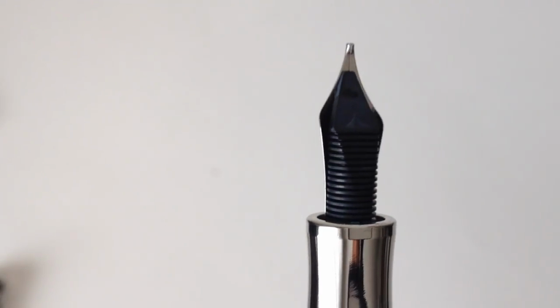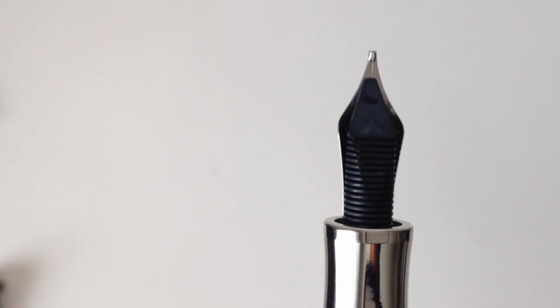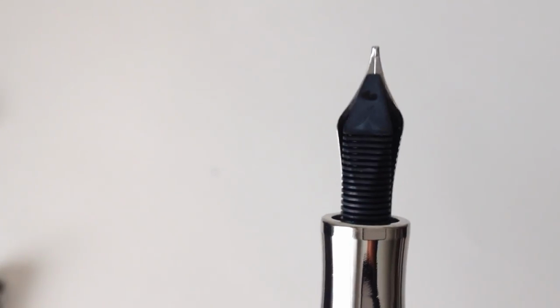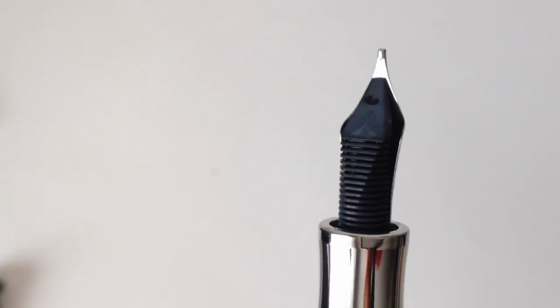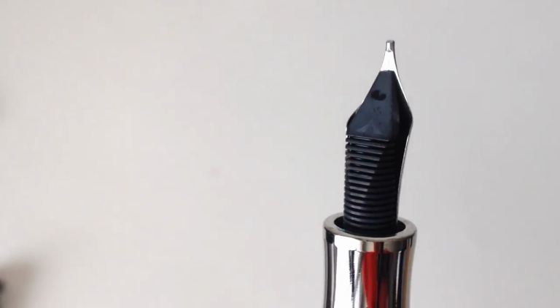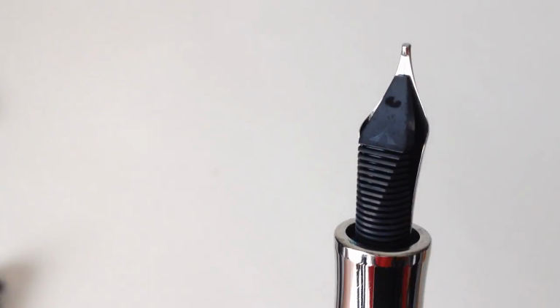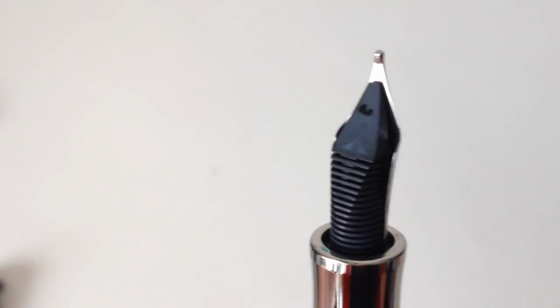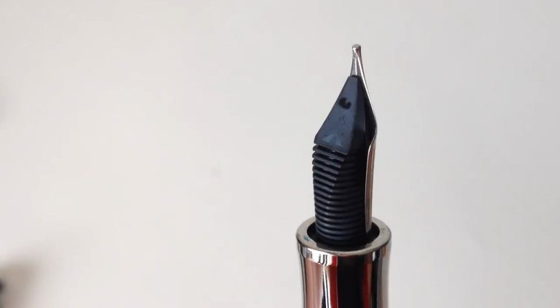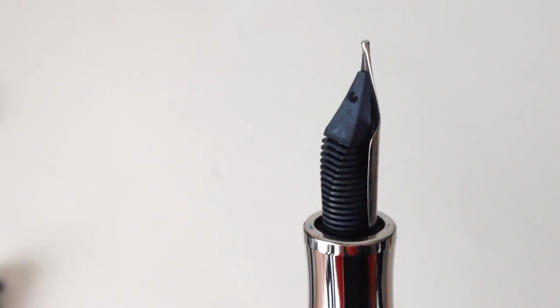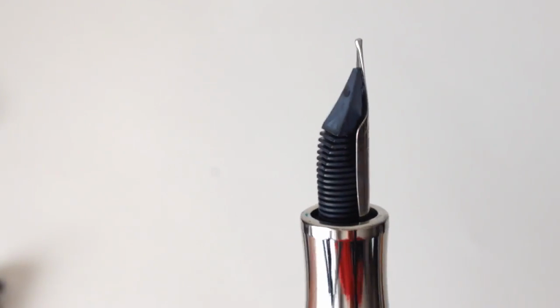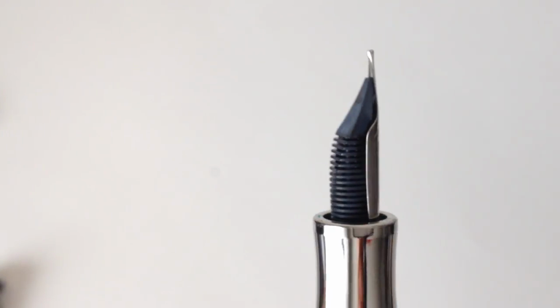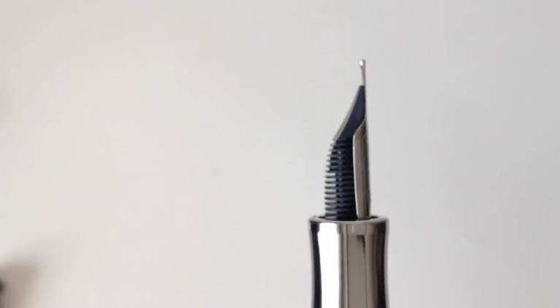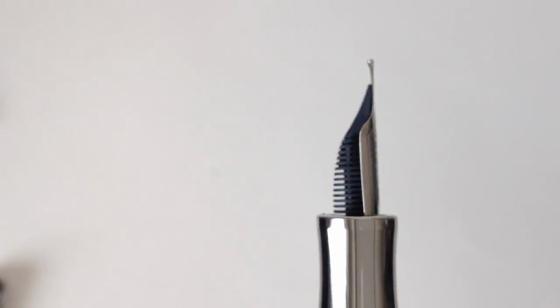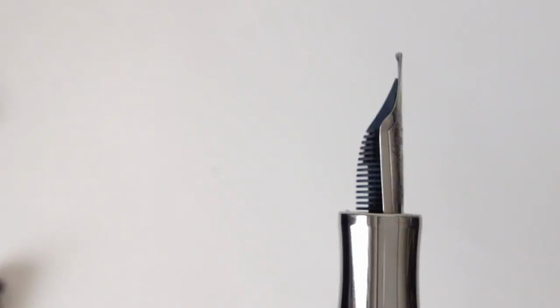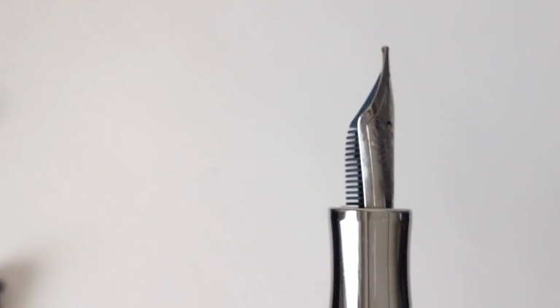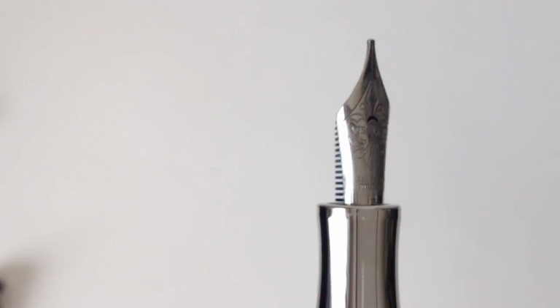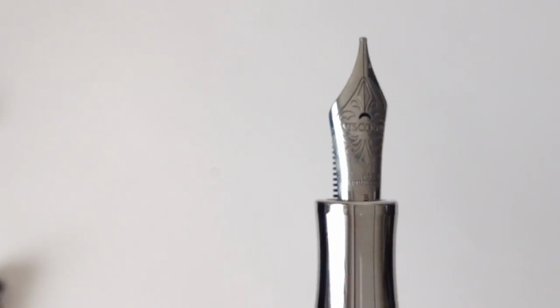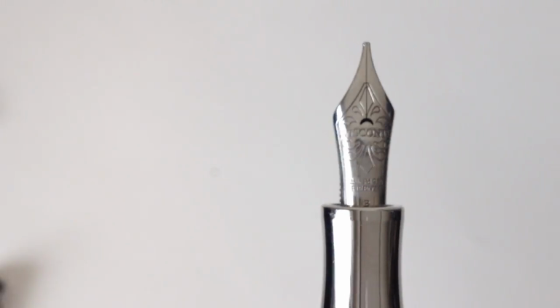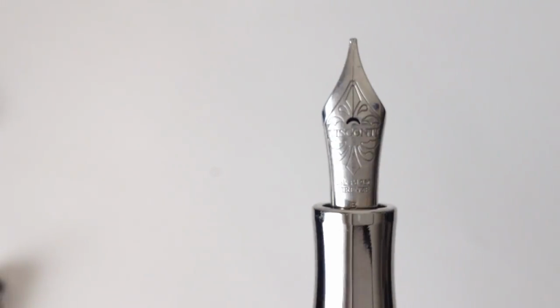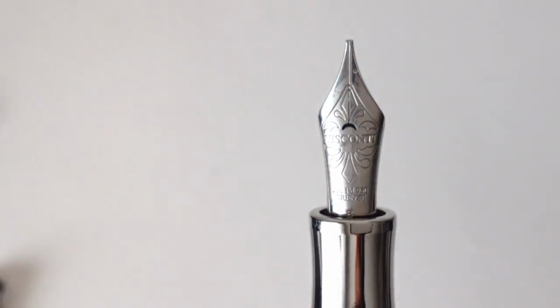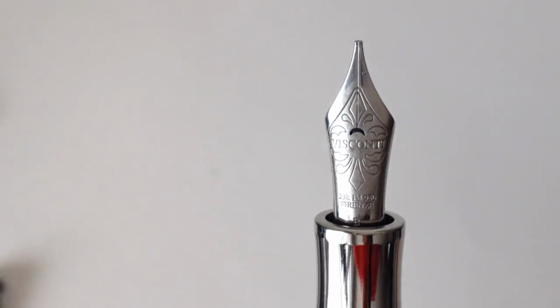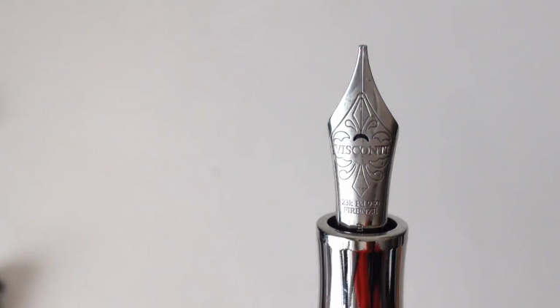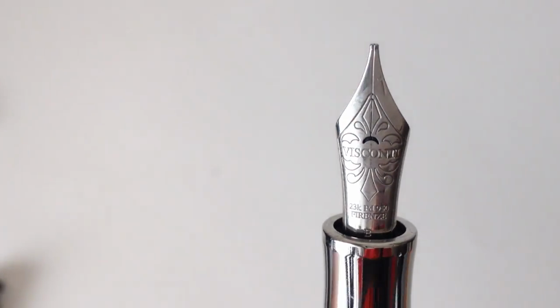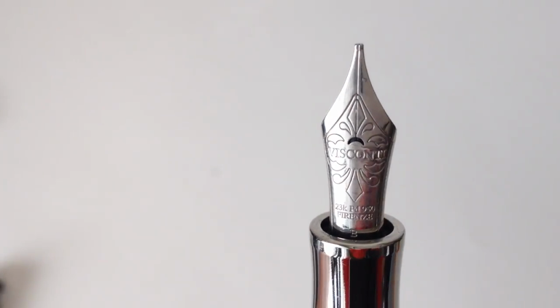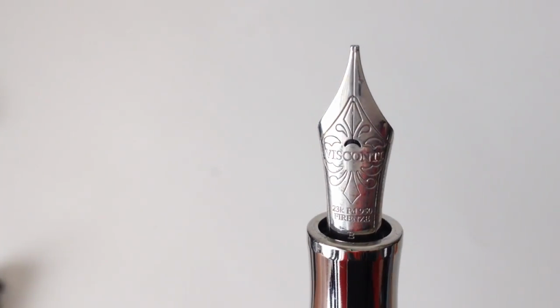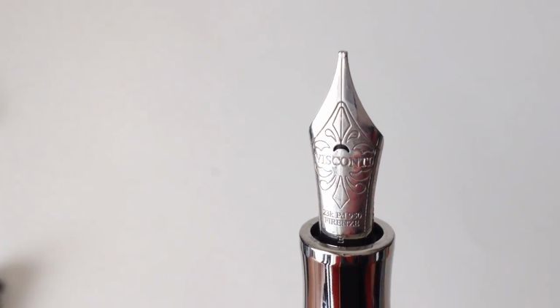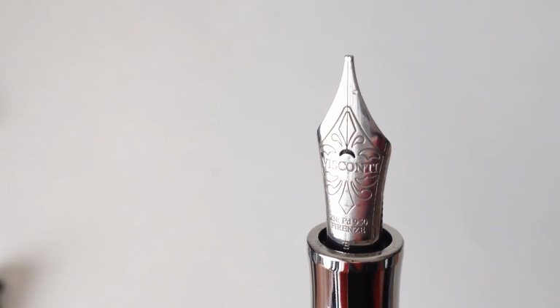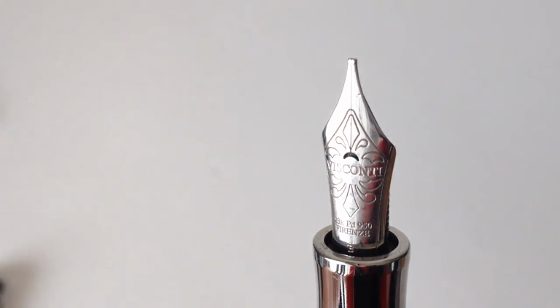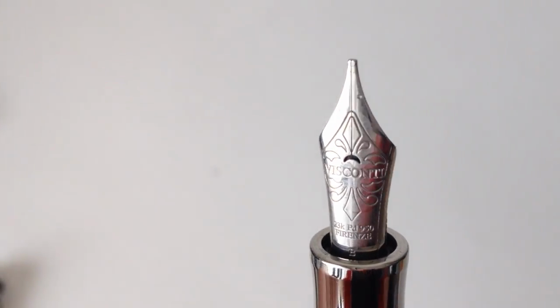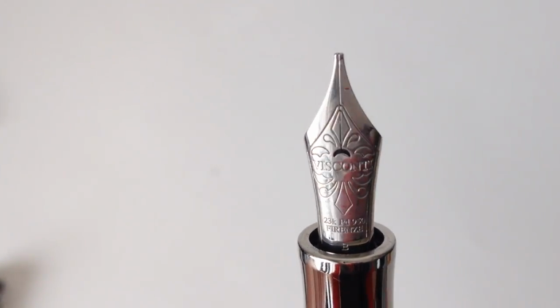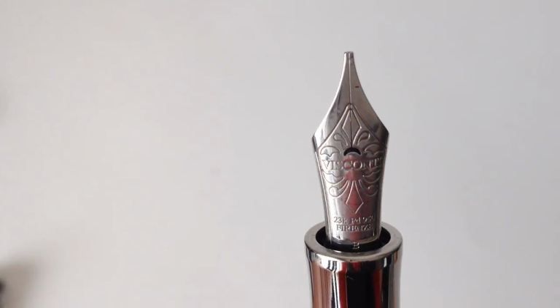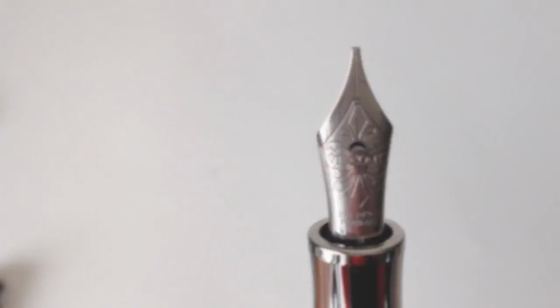The feed is plastic and does a good job controlling flow. I've always enjoyed Visconti's nib imprint design, and especially like the crescent moon-shaped breather hole.